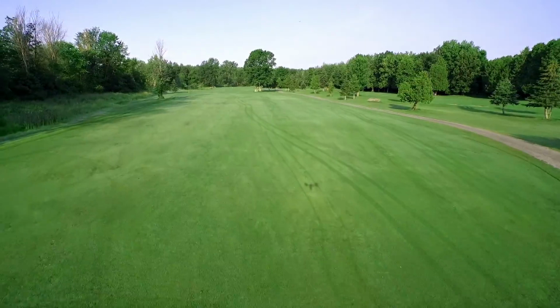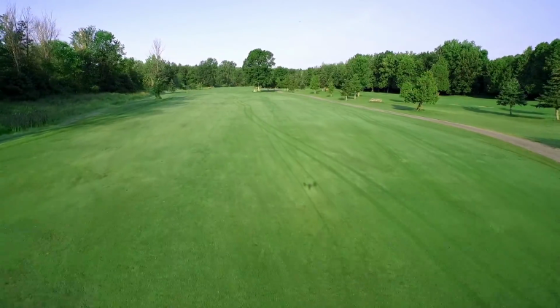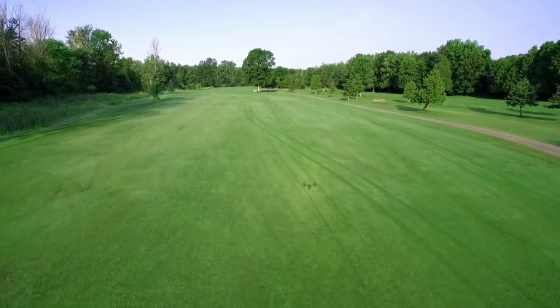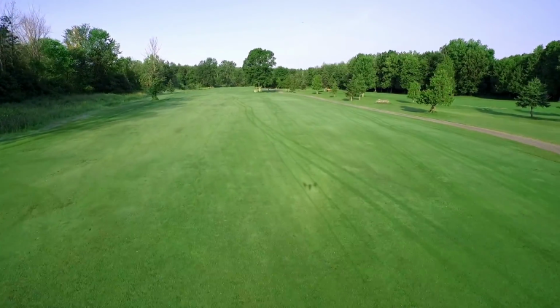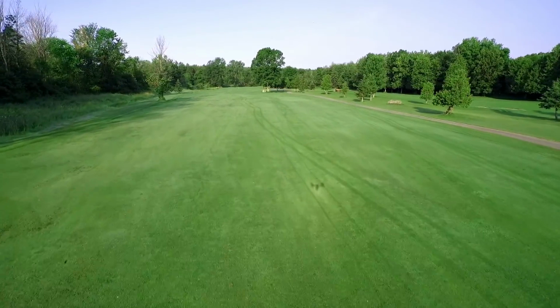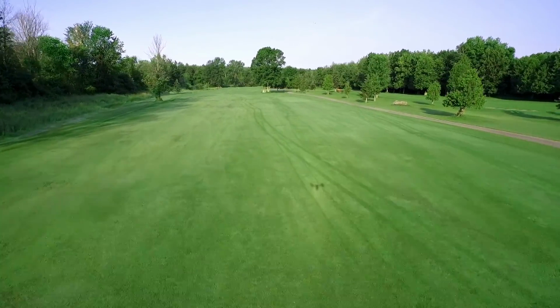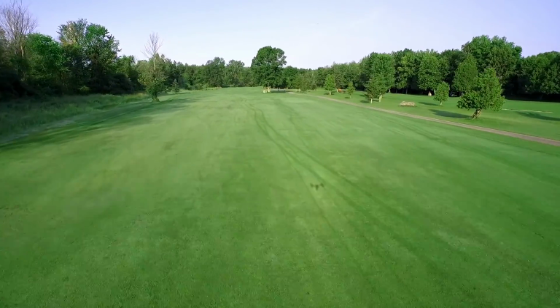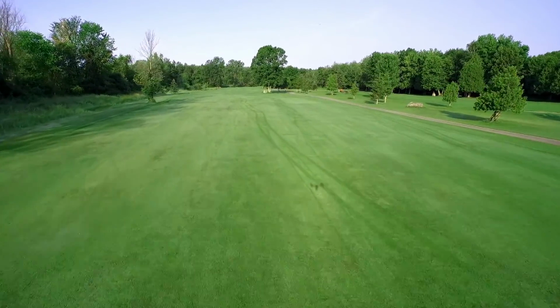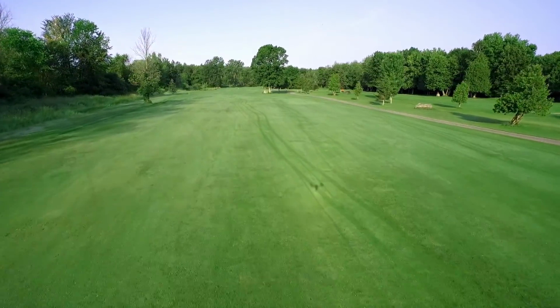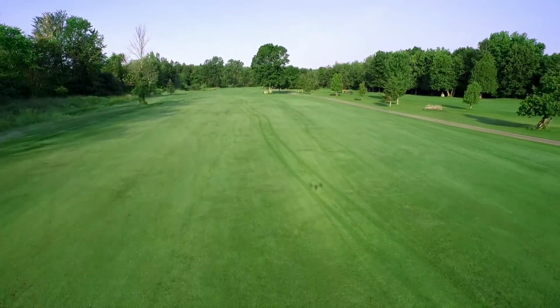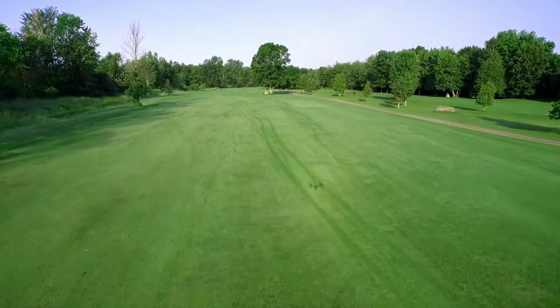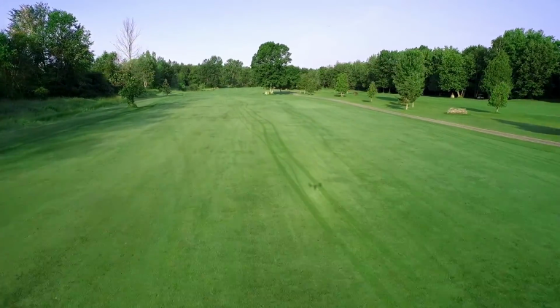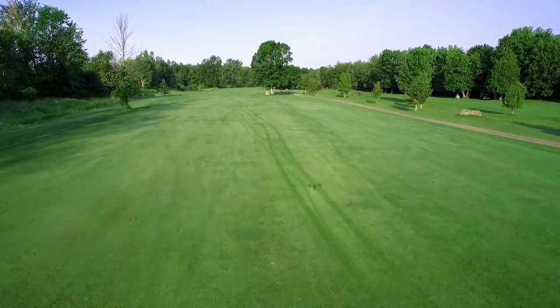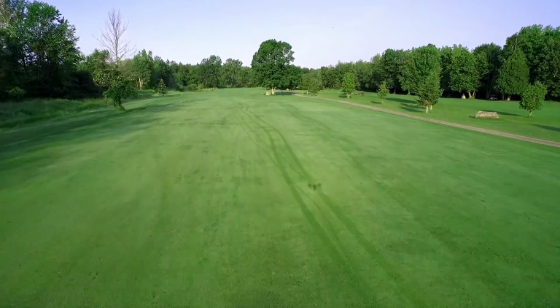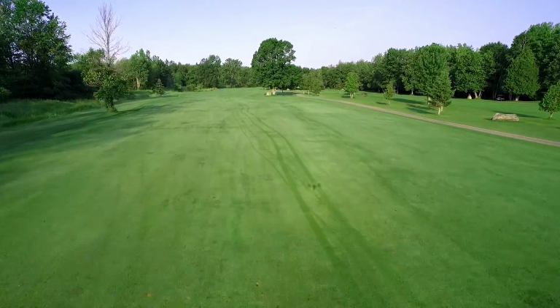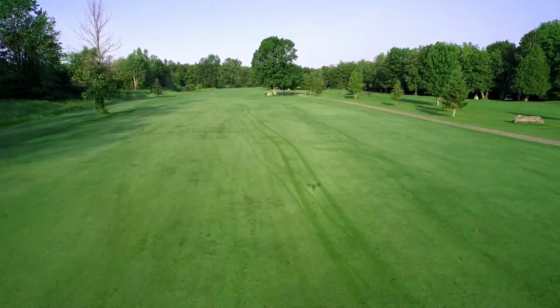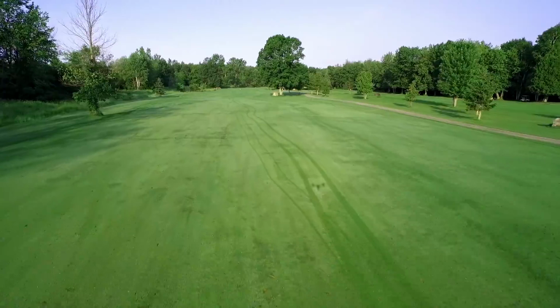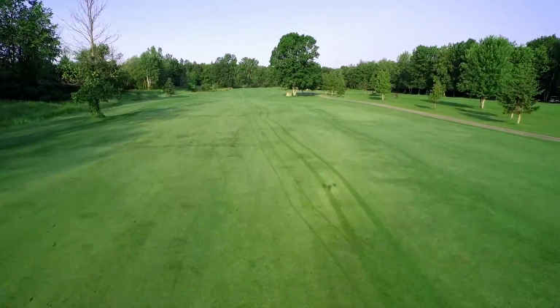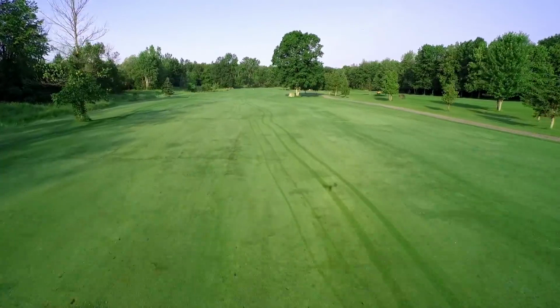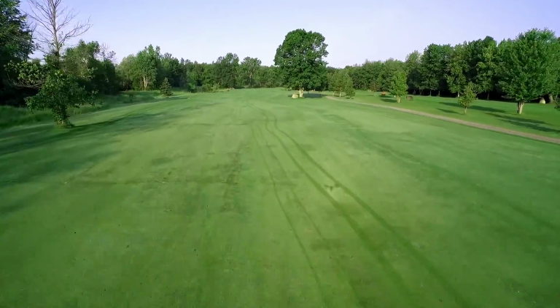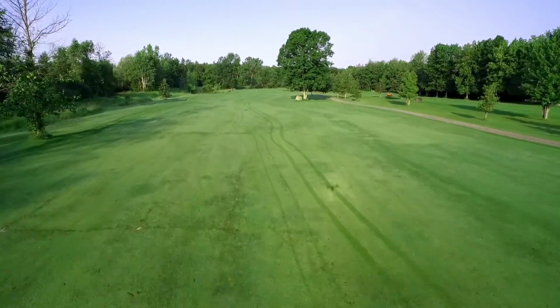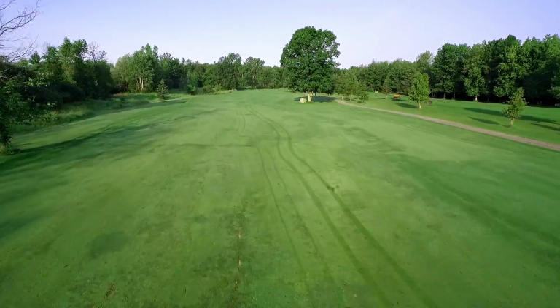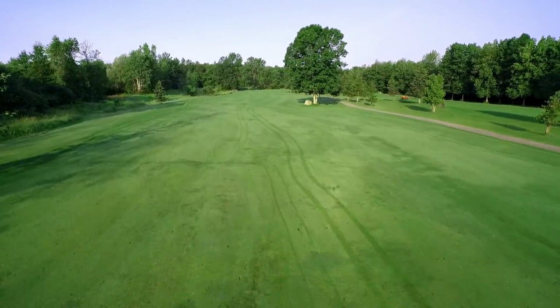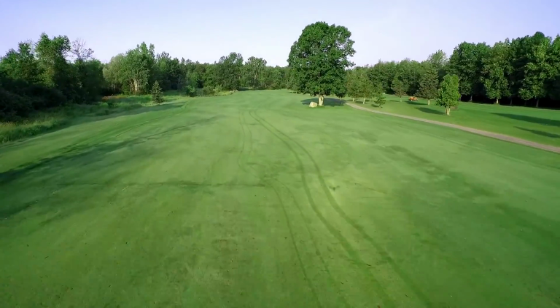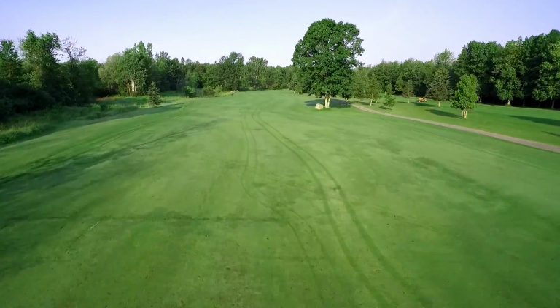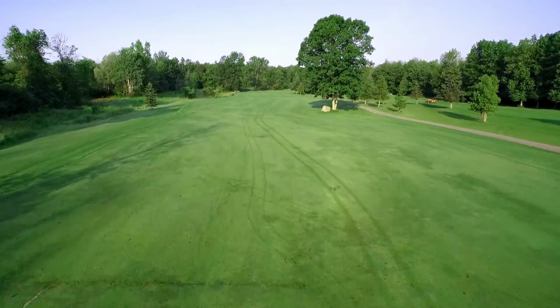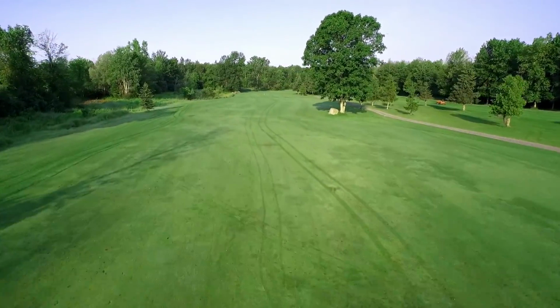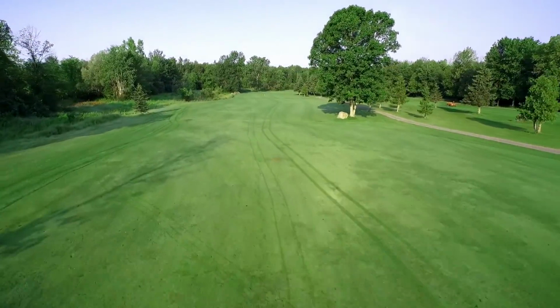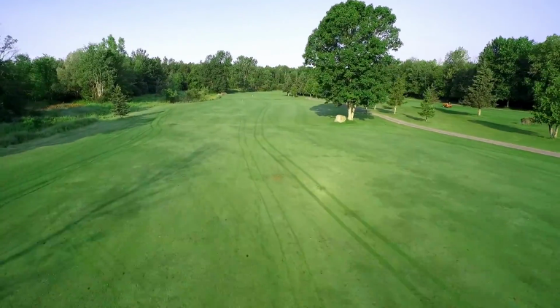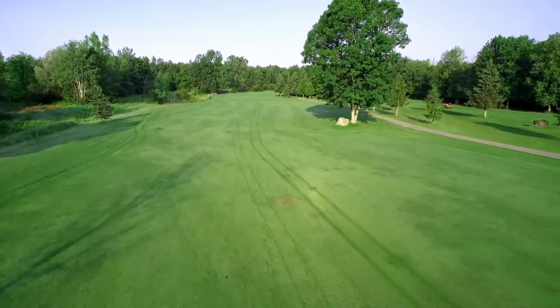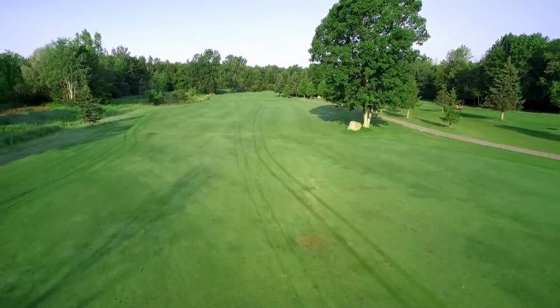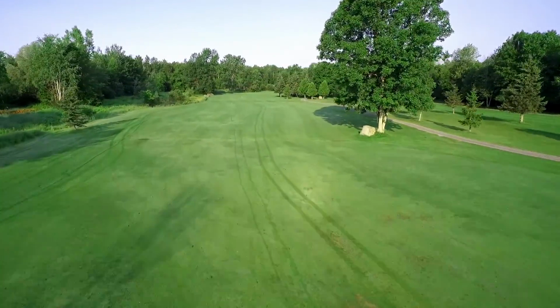Off the tee there is trouble down the left-hand side in the form of a lateral hazard. If too far right off the tee, you might be blocked by a large tree on the right side of the fairway.